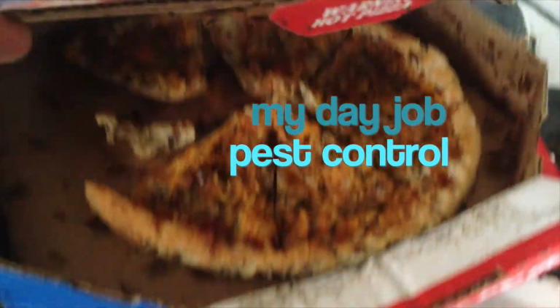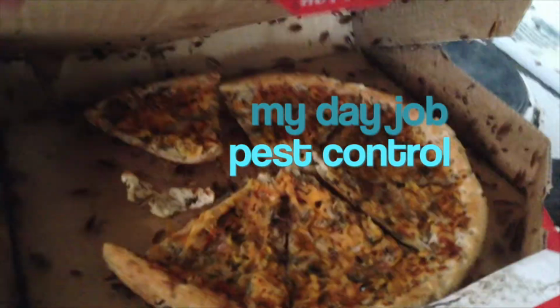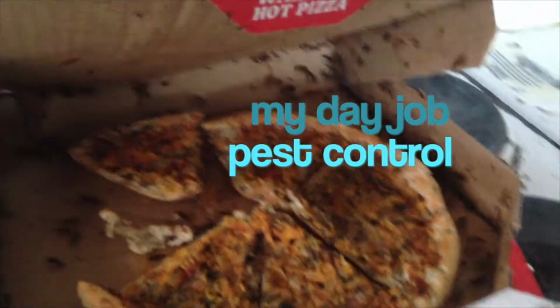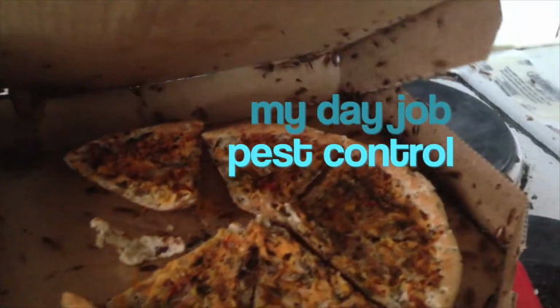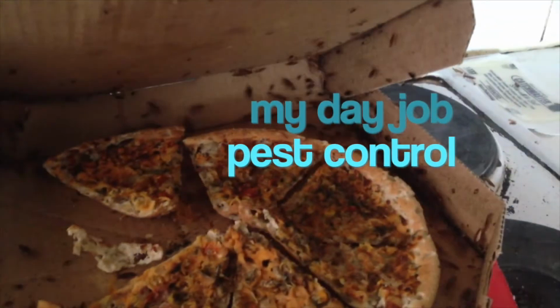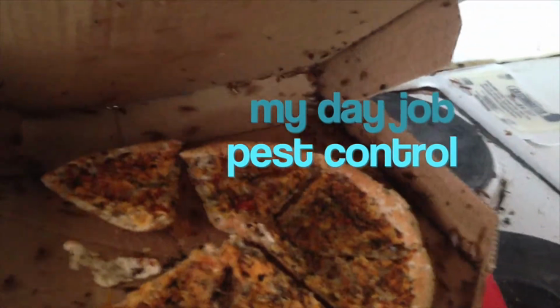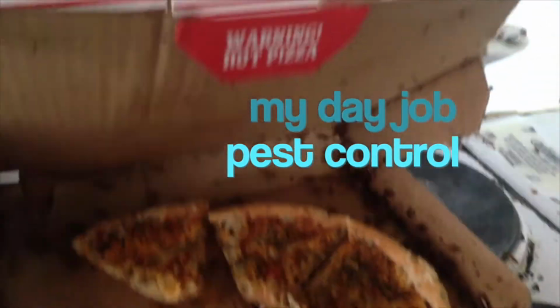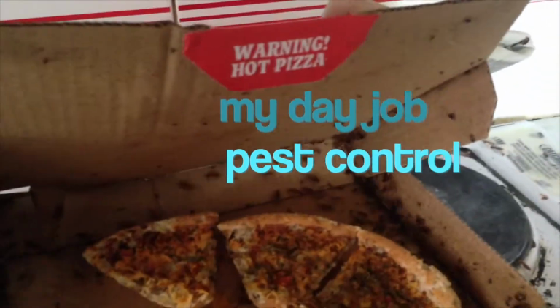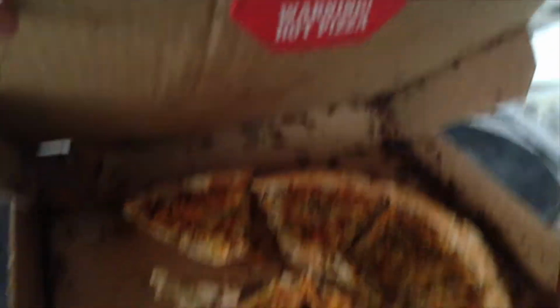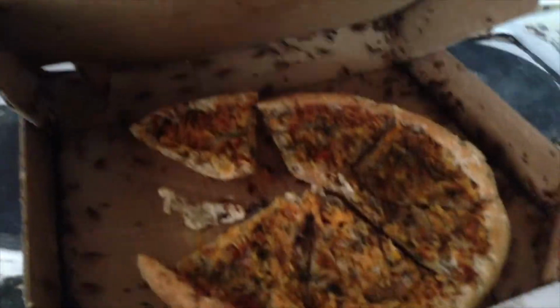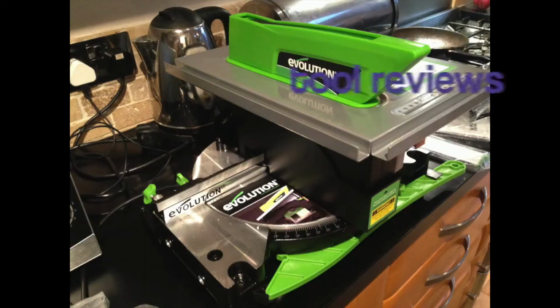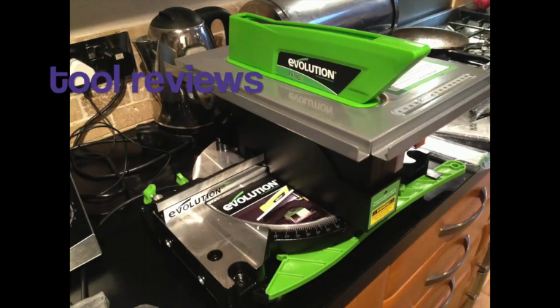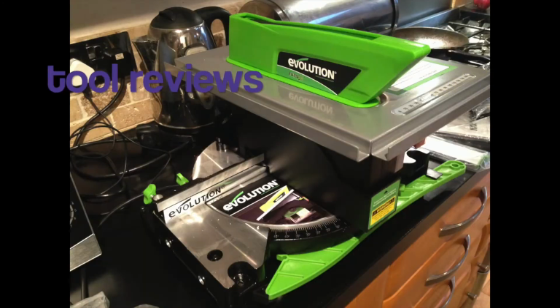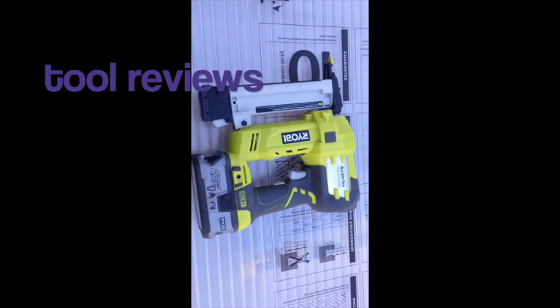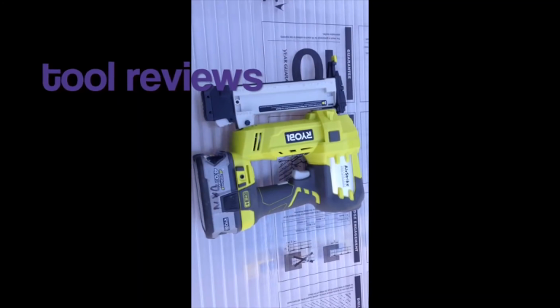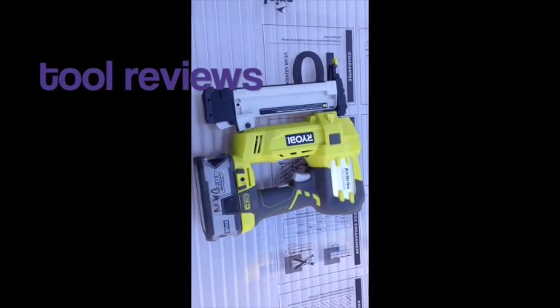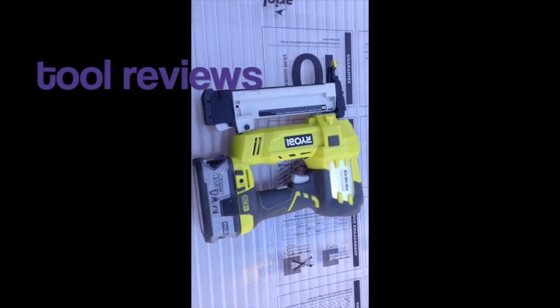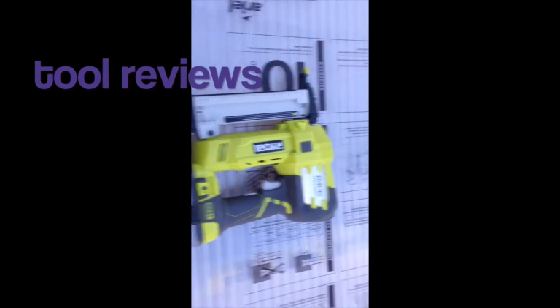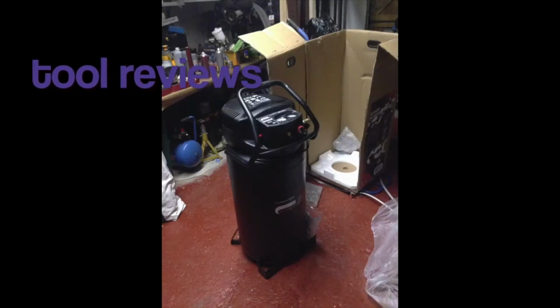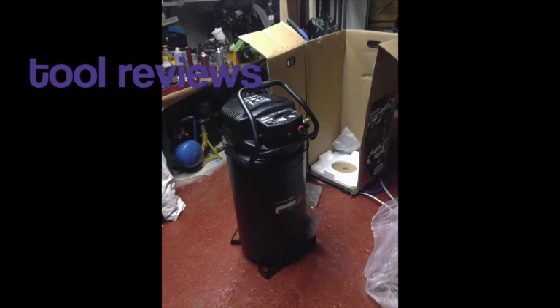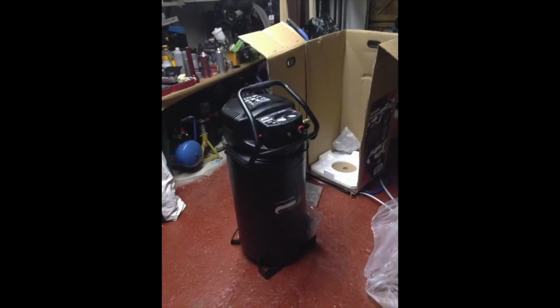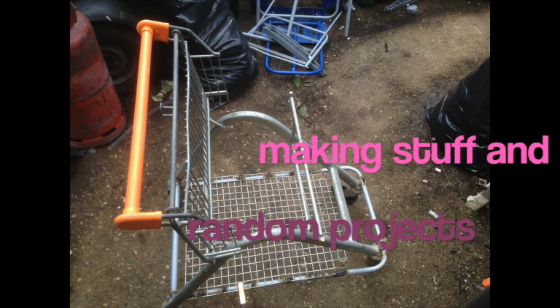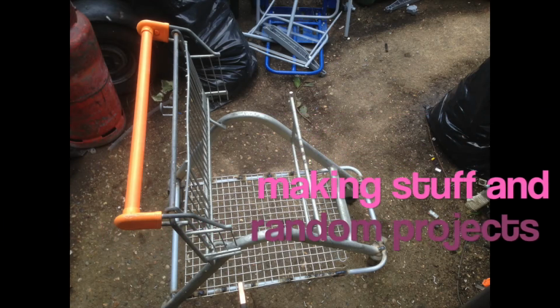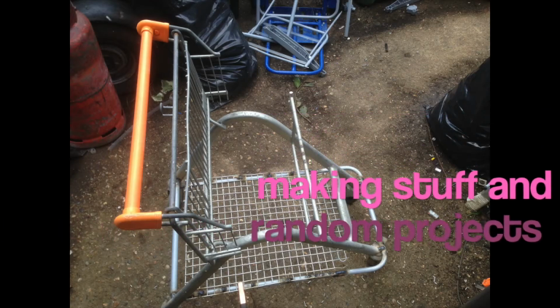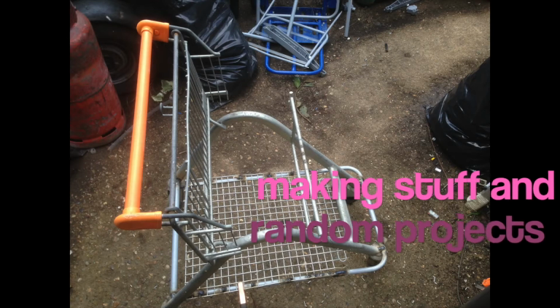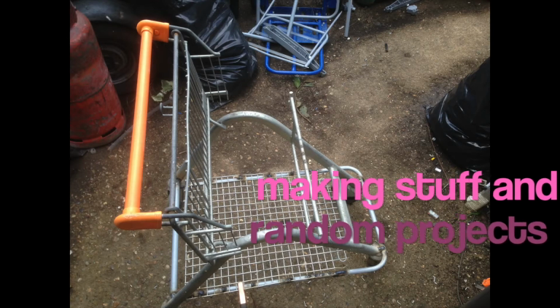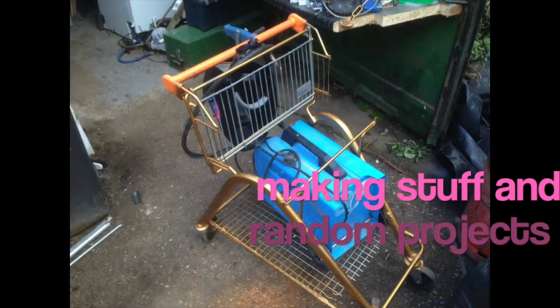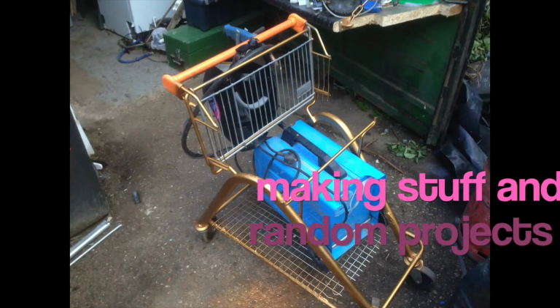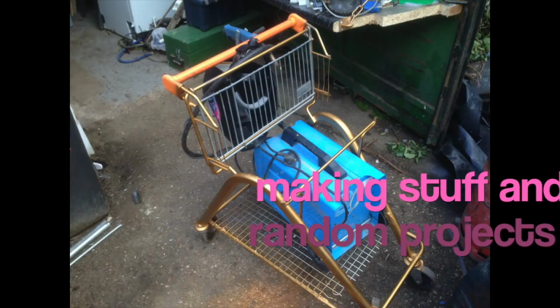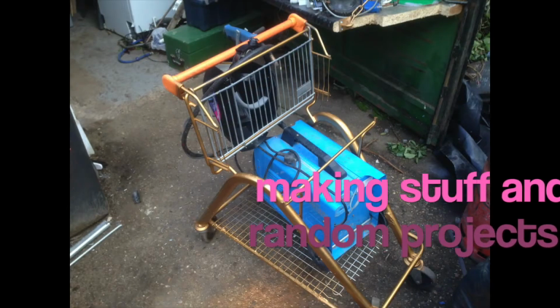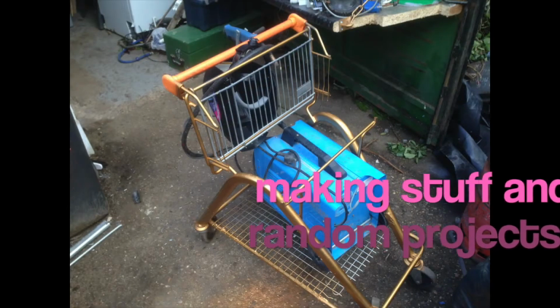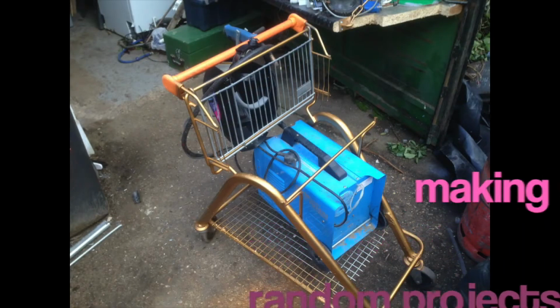I've also got some videos coming out on my day job as a pest controller. I'll also be doing some tool reviews — basically anything that I think is cool to review, and some random bits and pieces as well.